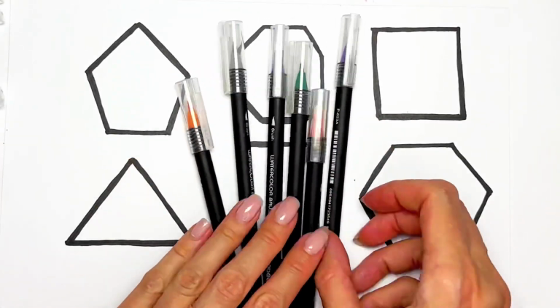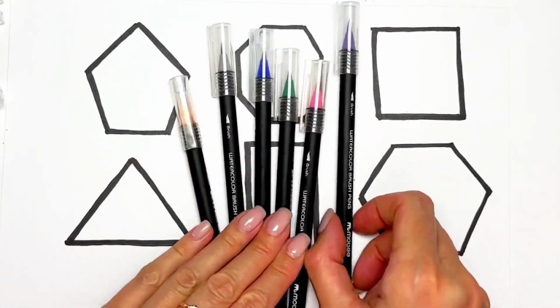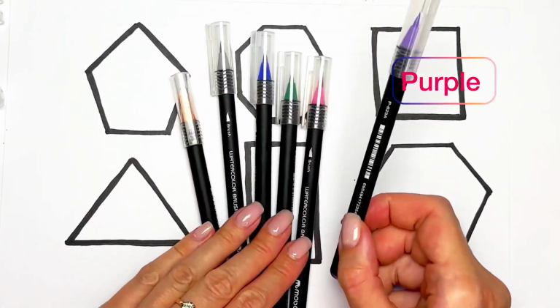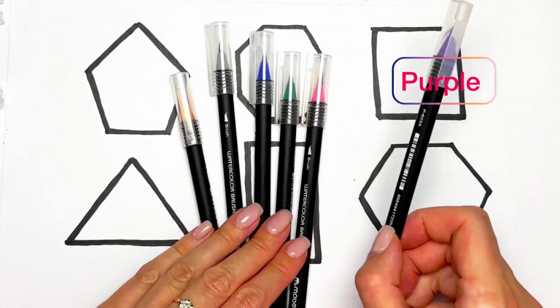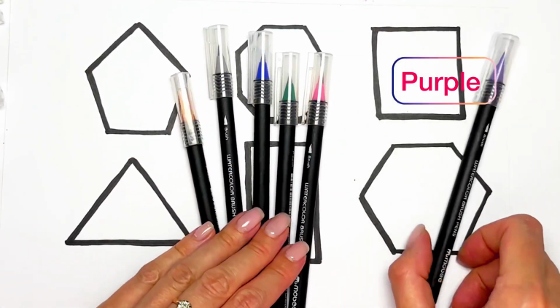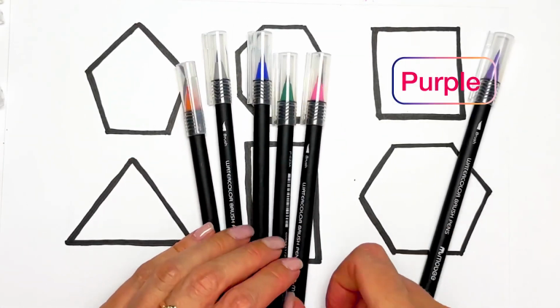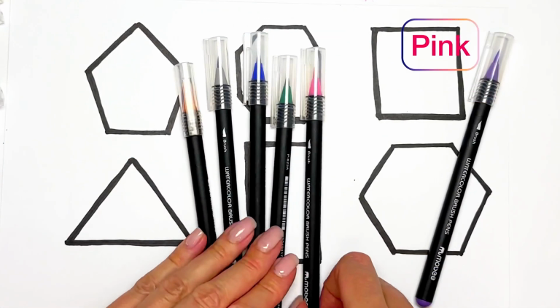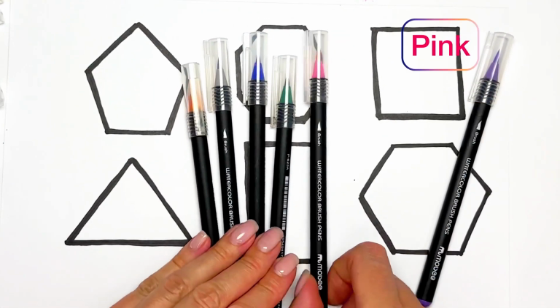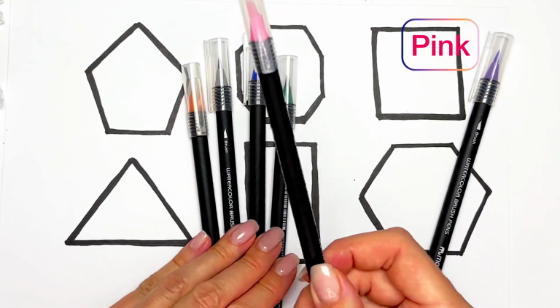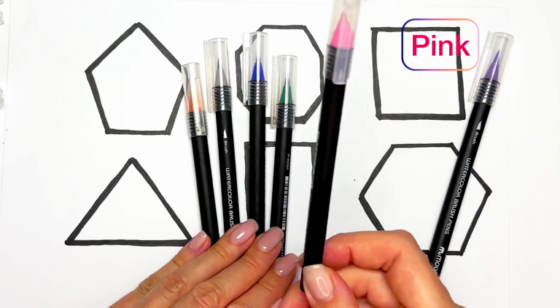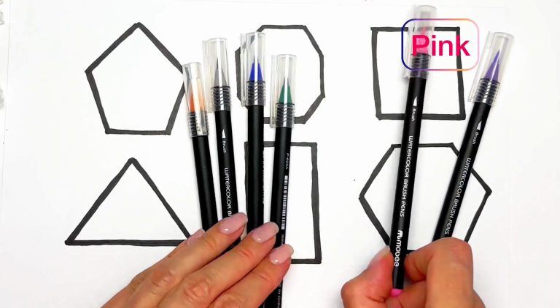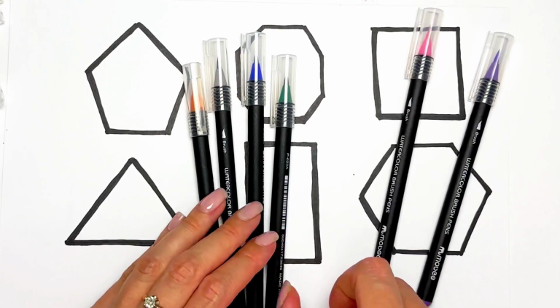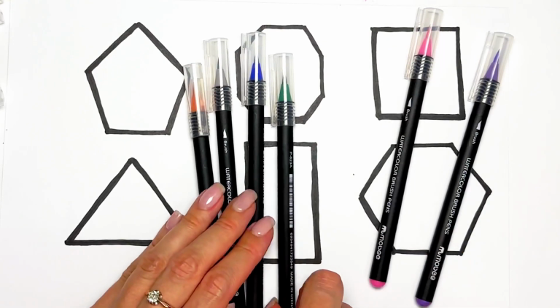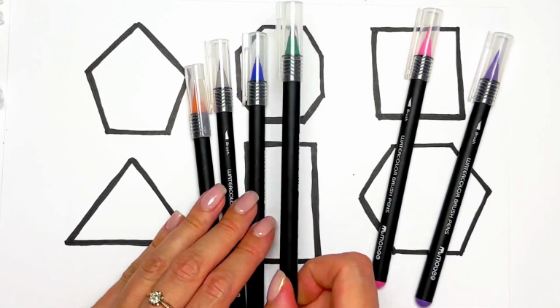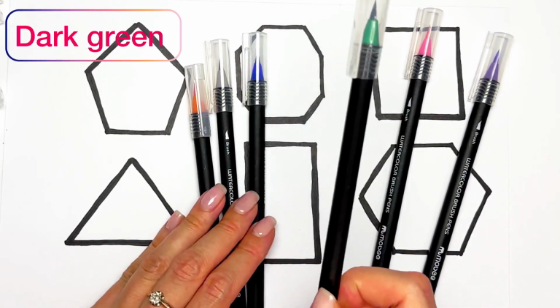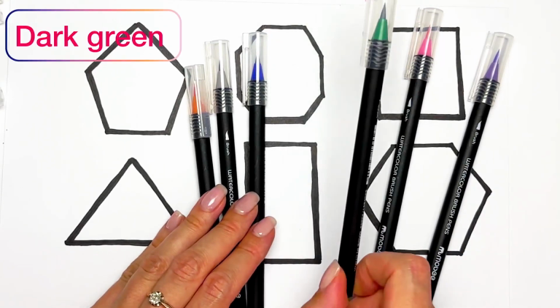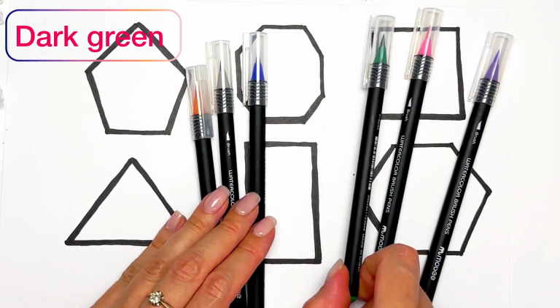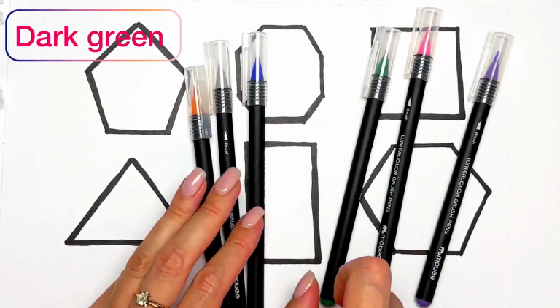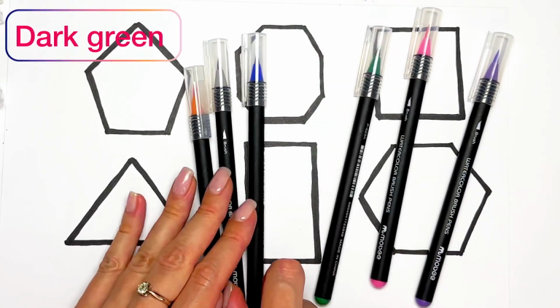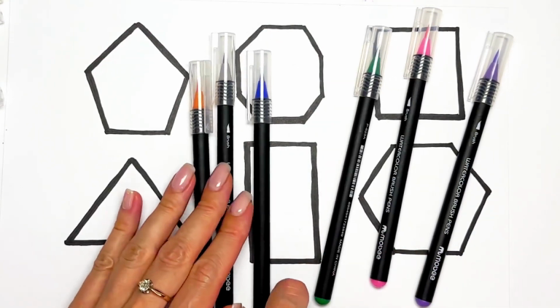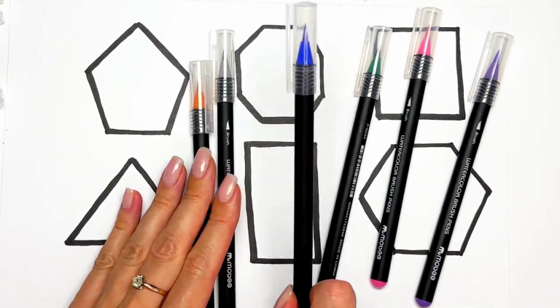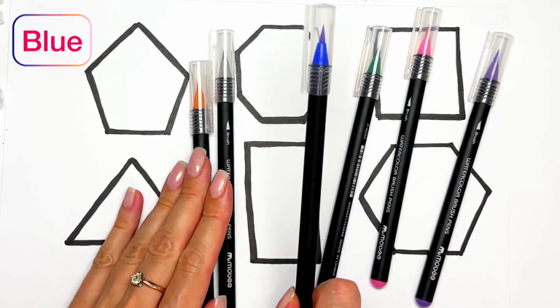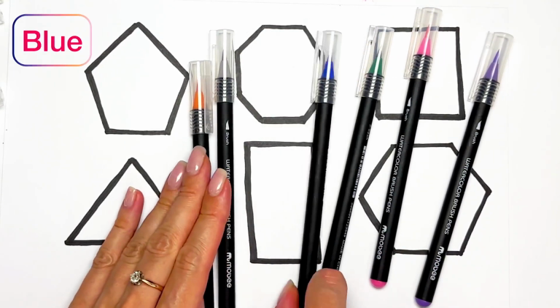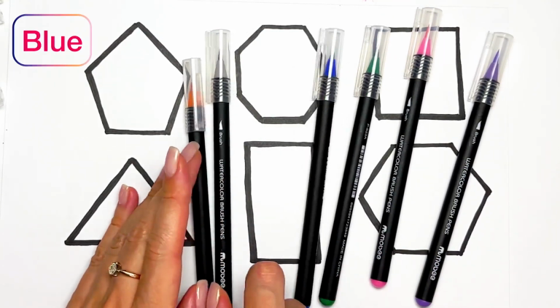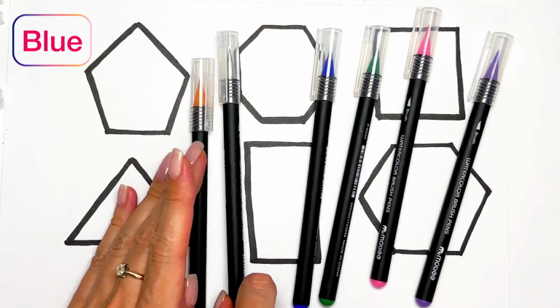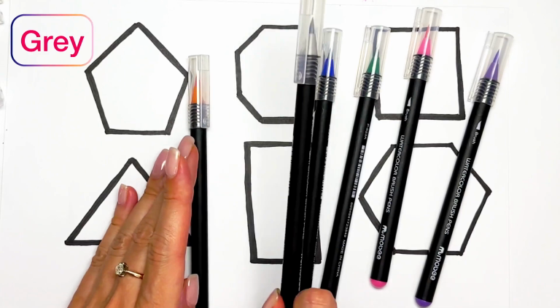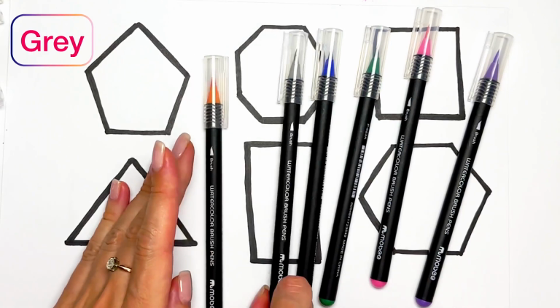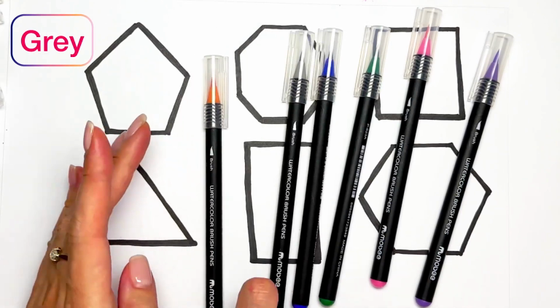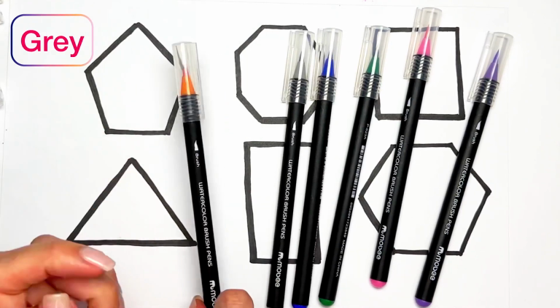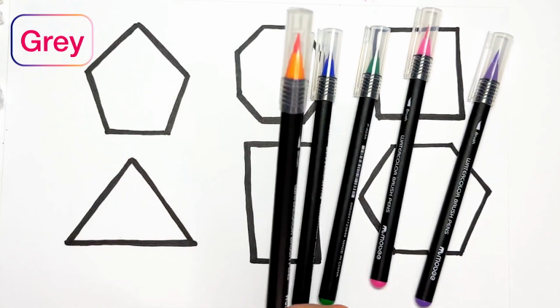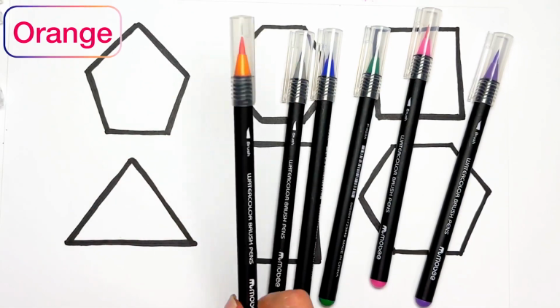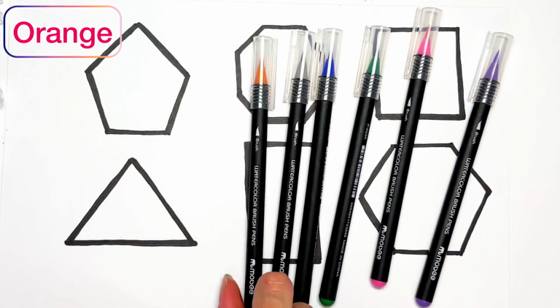We have purple color, white, pink color, dark green color, blue color, gray color, and orange color.